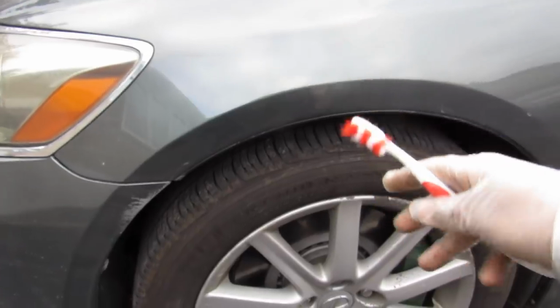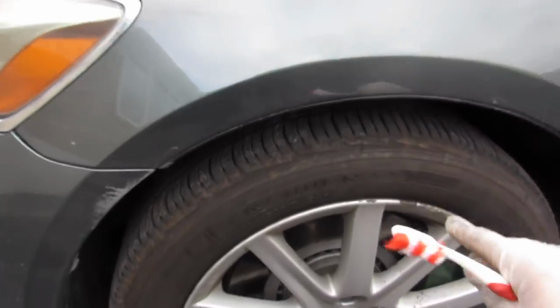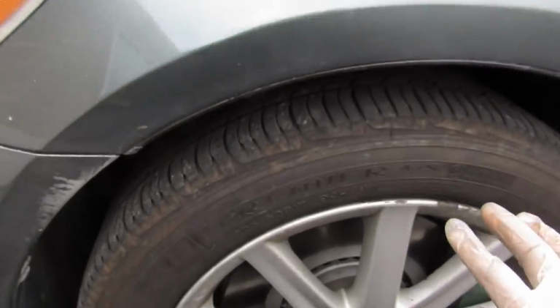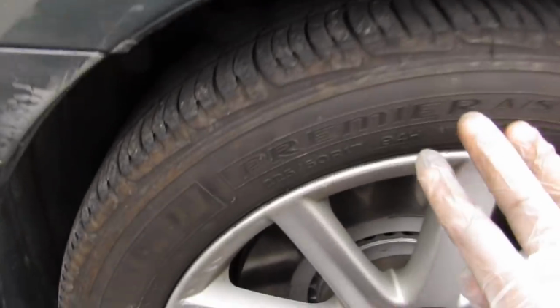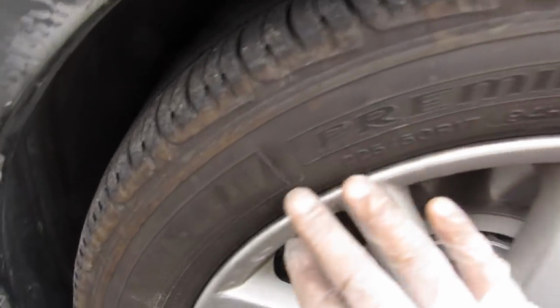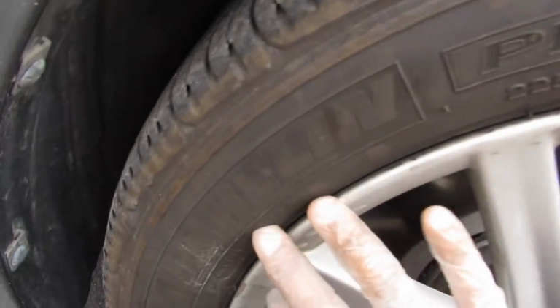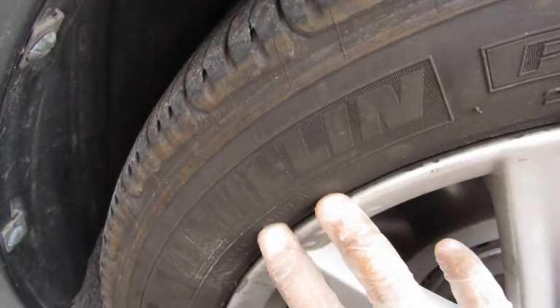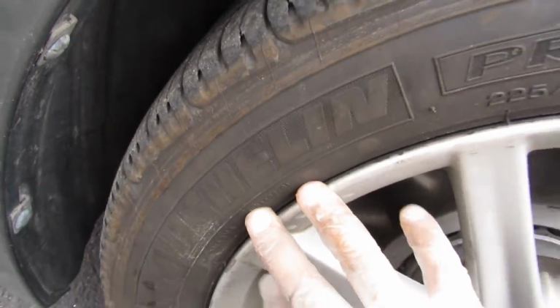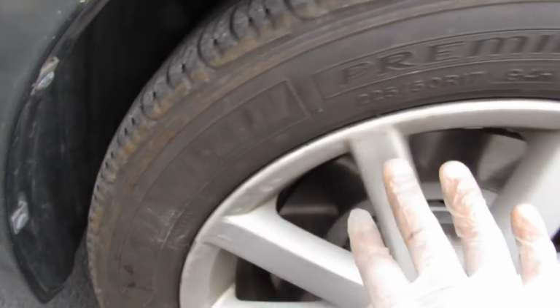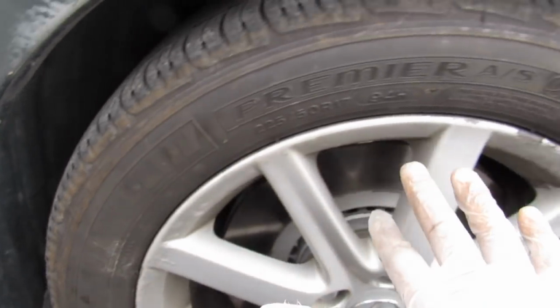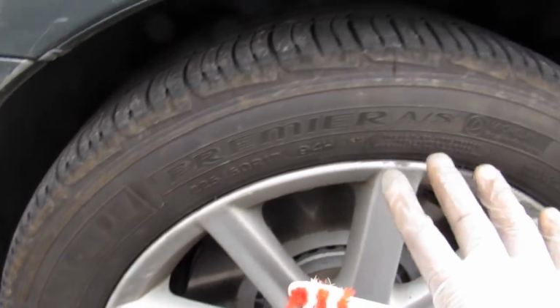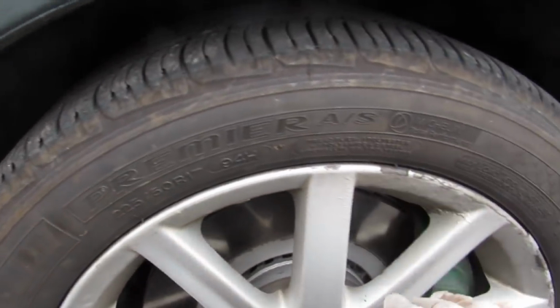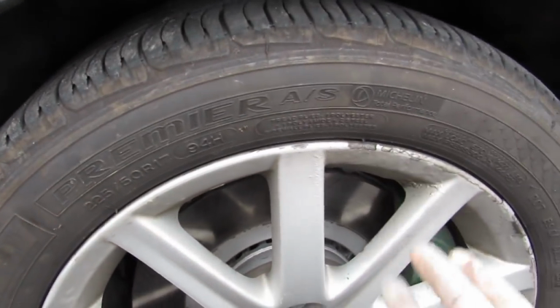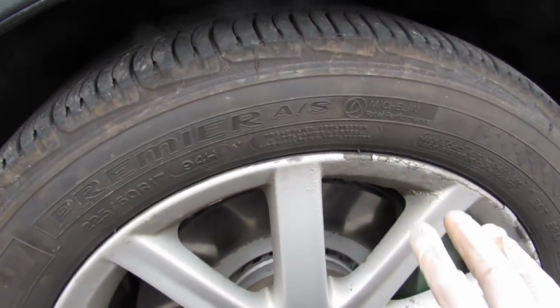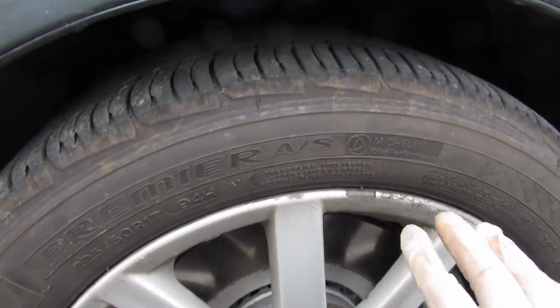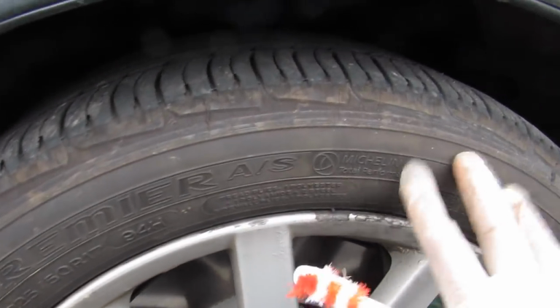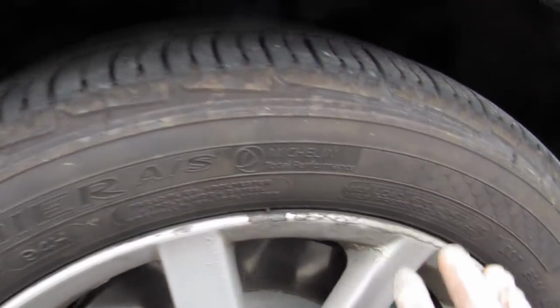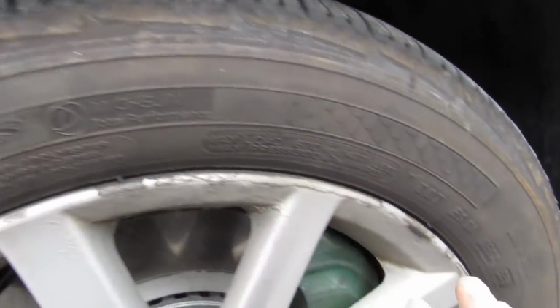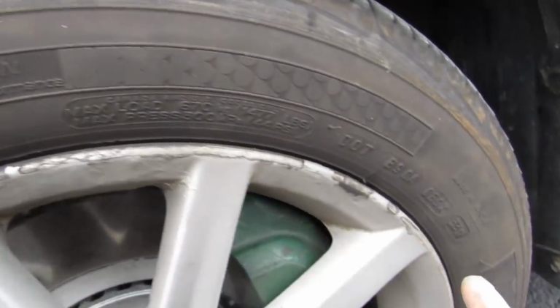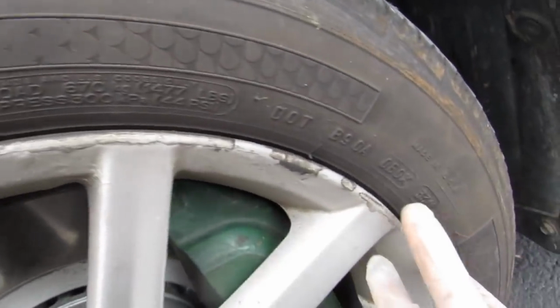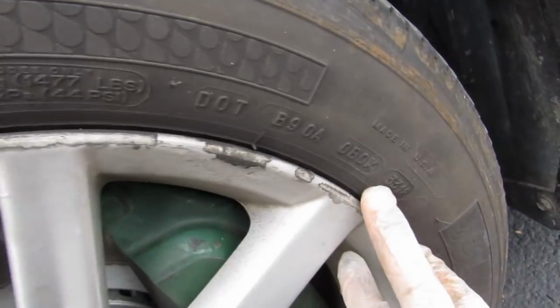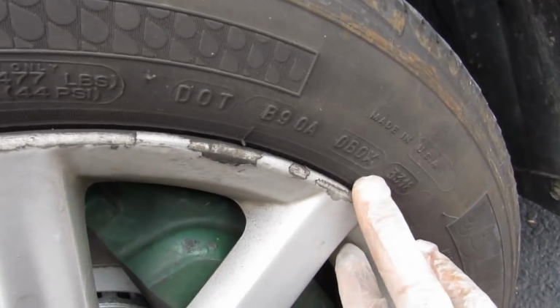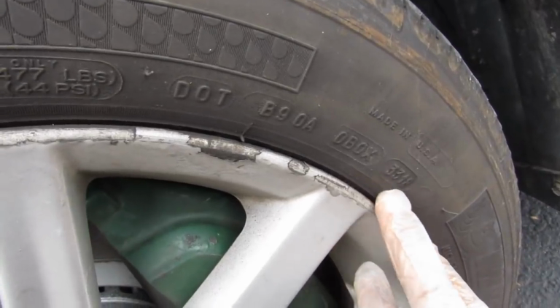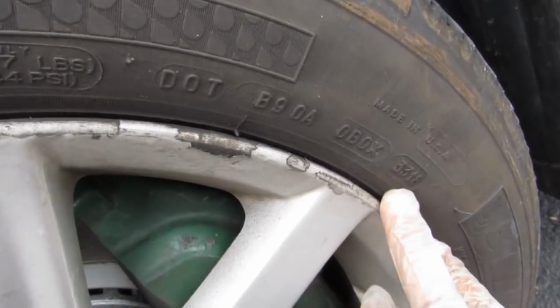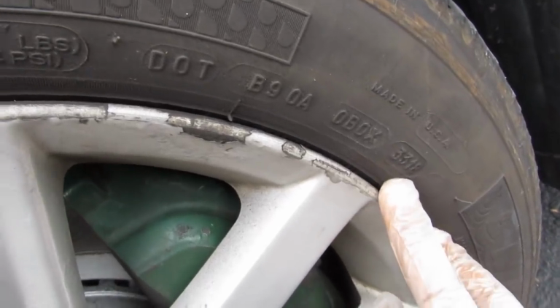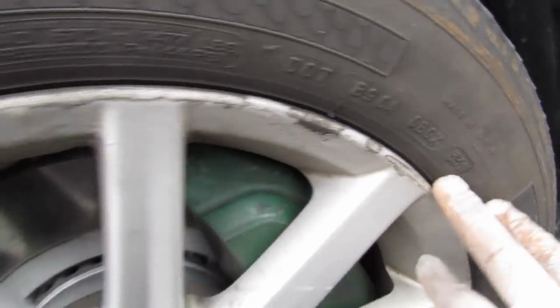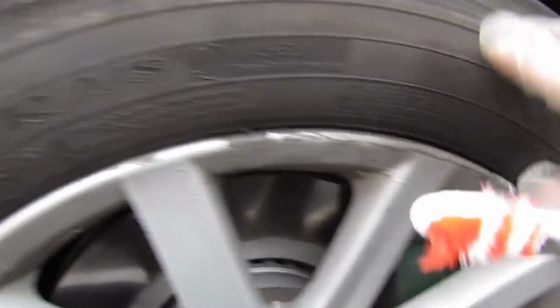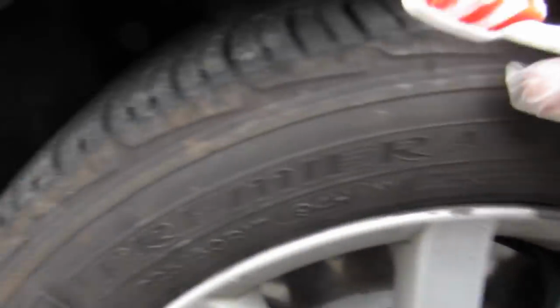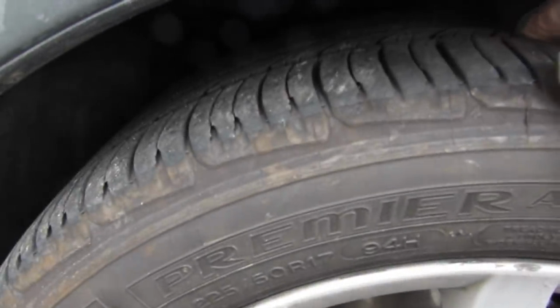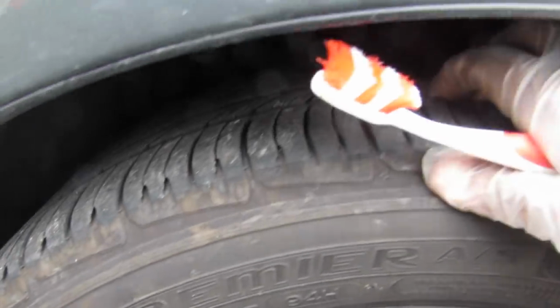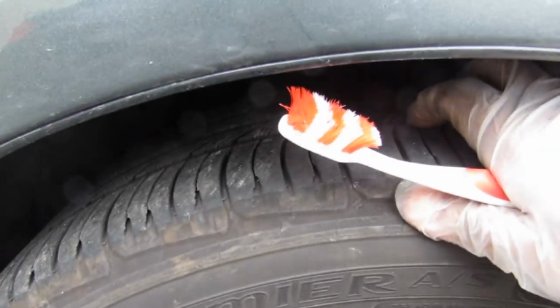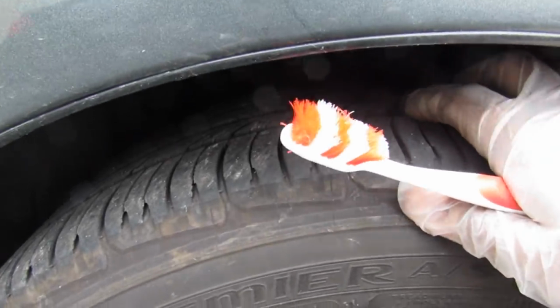Next we'll take a look at the tires. Coming along here you can see that these are actually Michelin tires all the way around, which means that someone spent a pretty penny on these and liked this car enough to invest in quality tires. They're fairly fresh, being made in 2018, and they have a pretty decent tread depth.